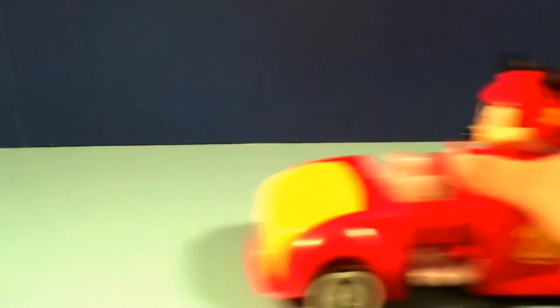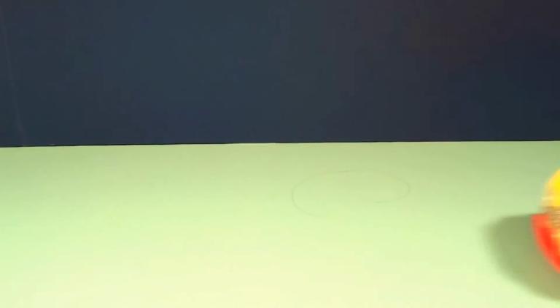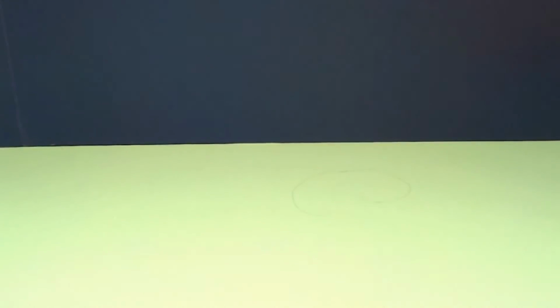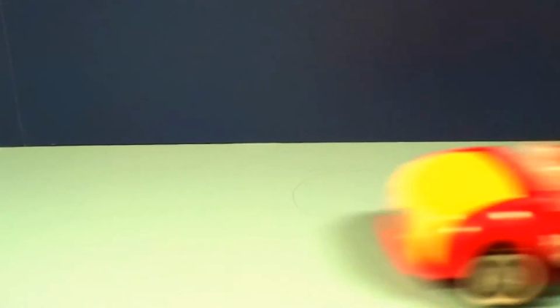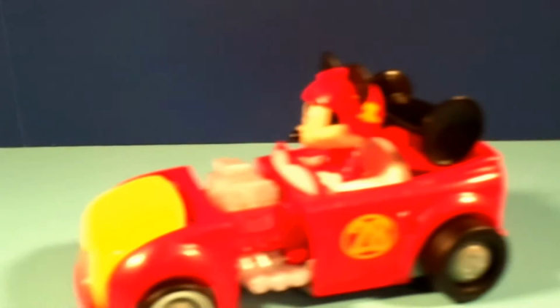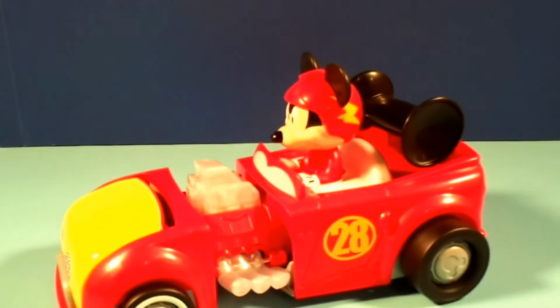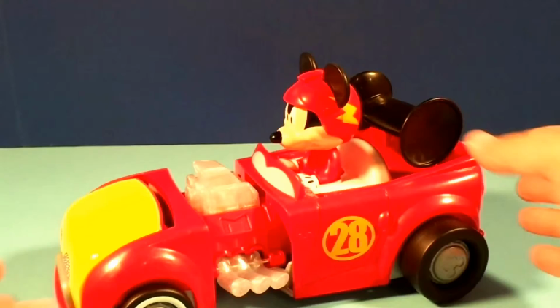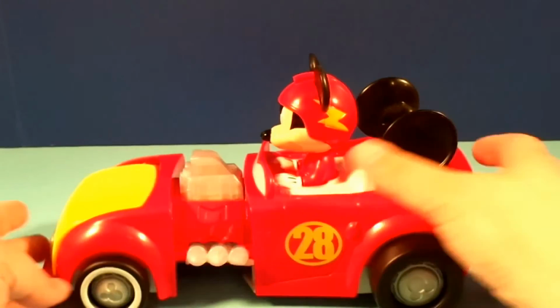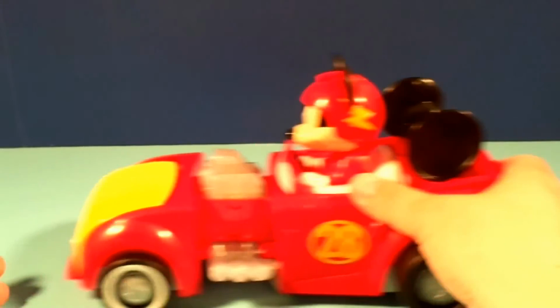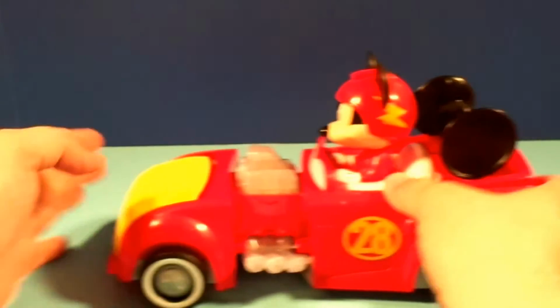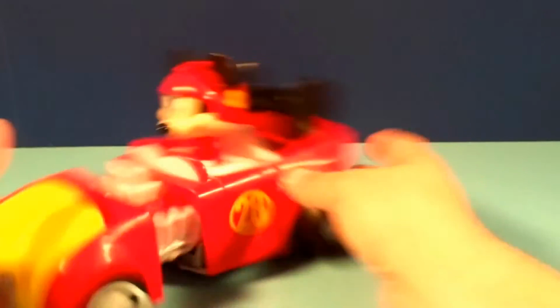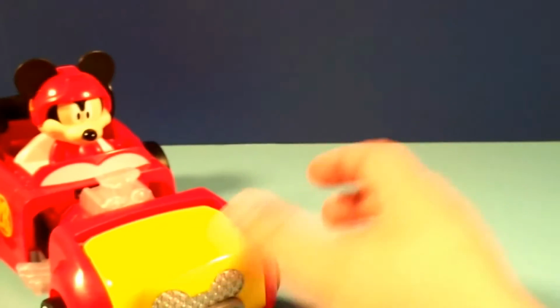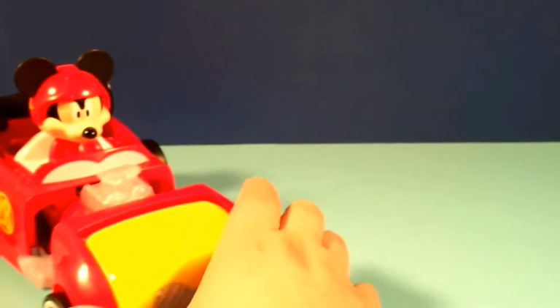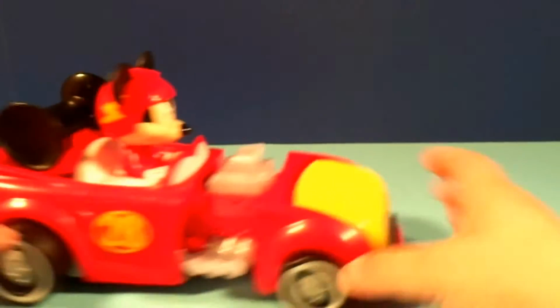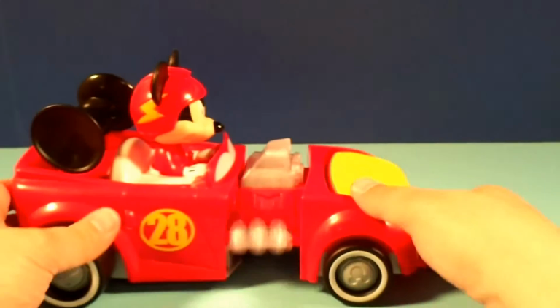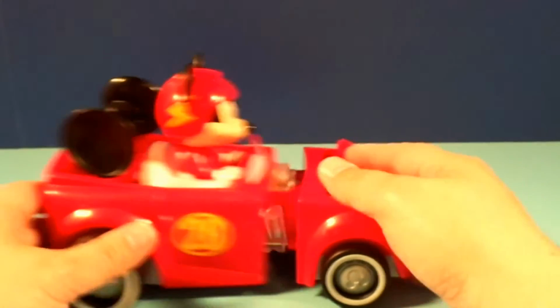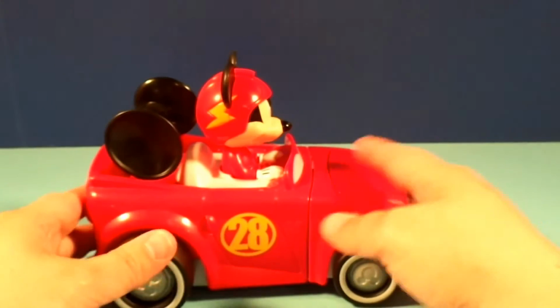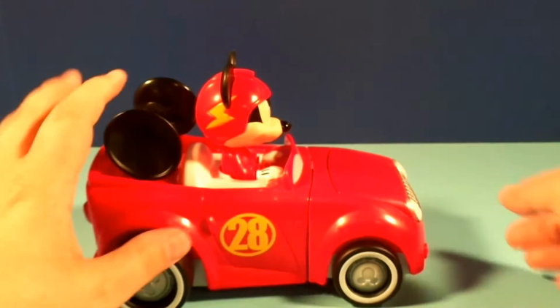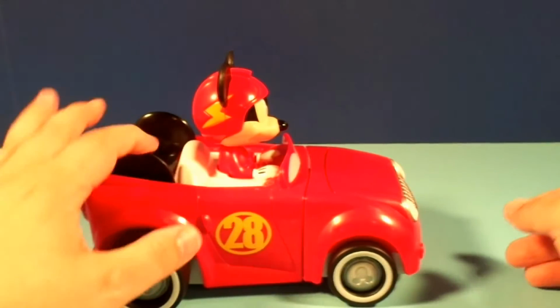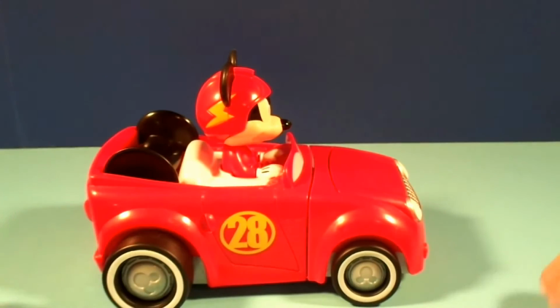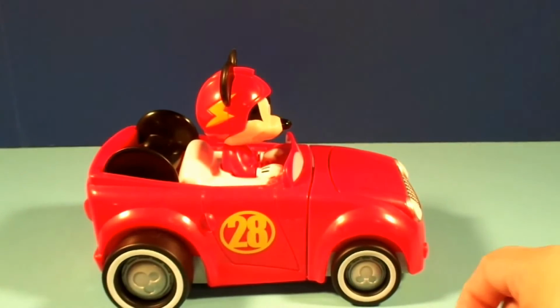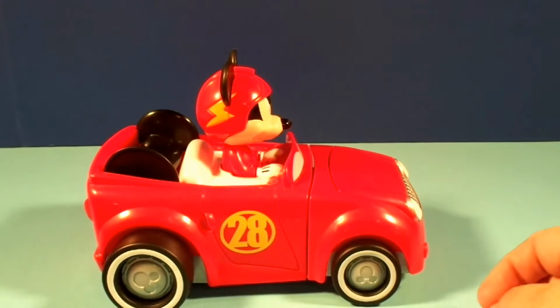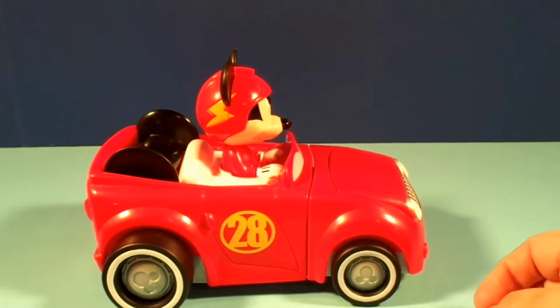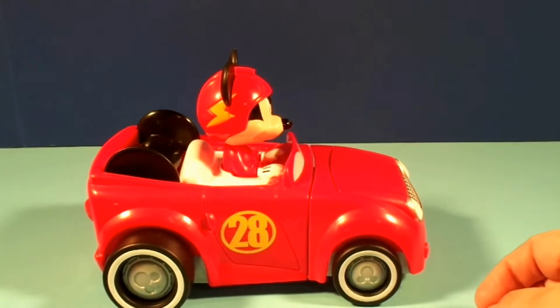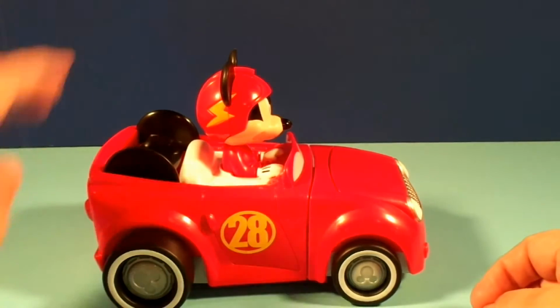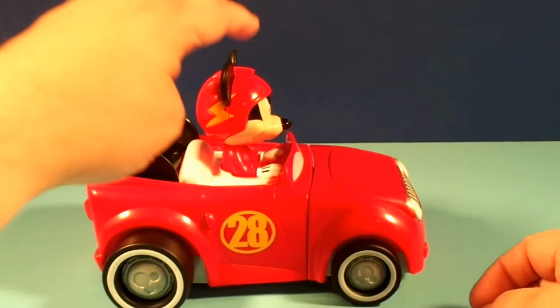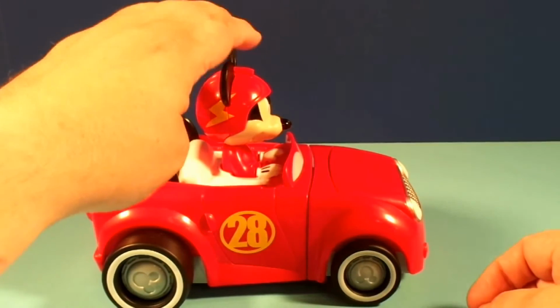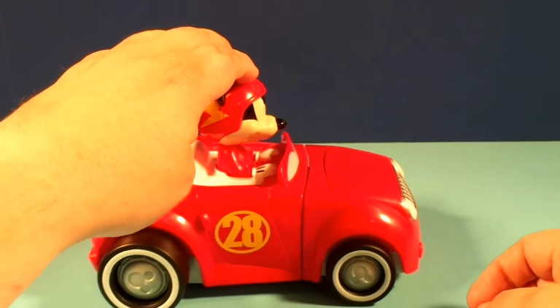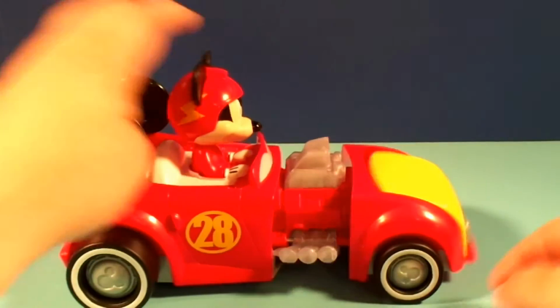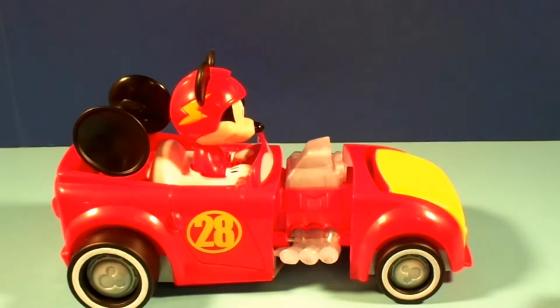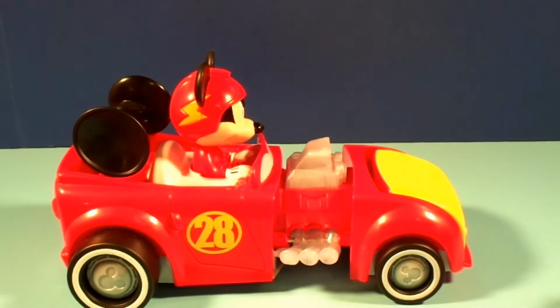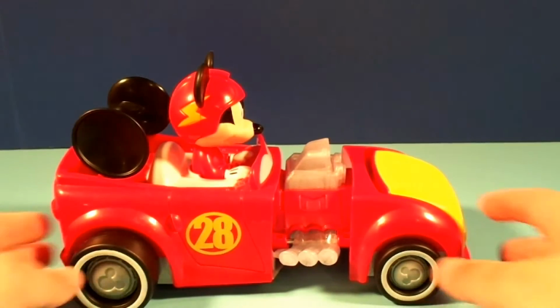And you can just speed them on through, spin them around. Let's put them back together — you just press Mickey again, and BAM!